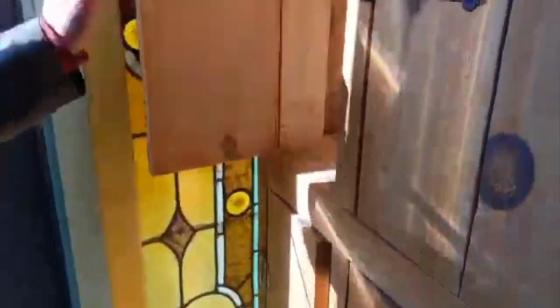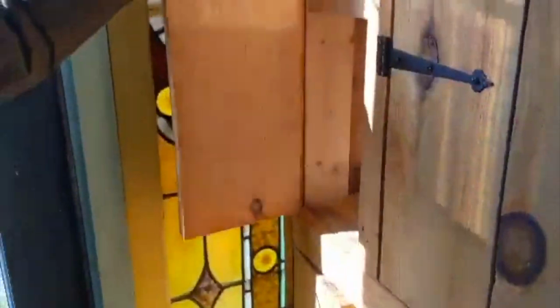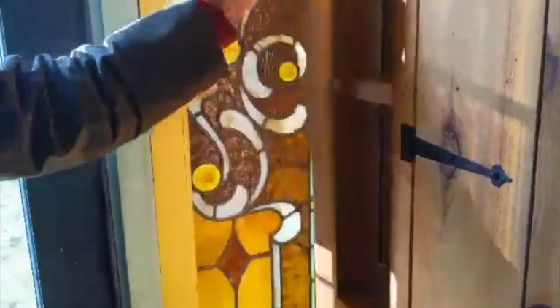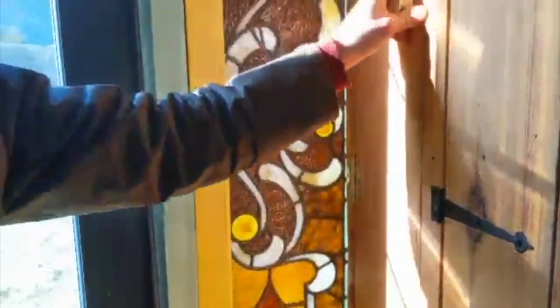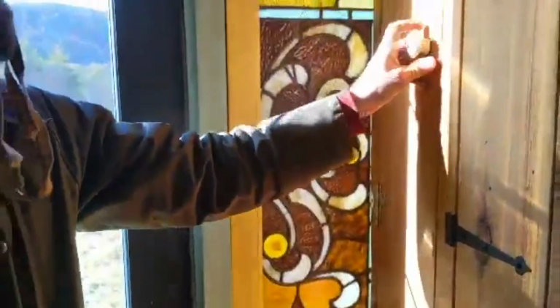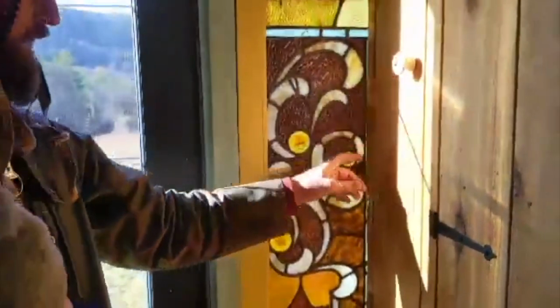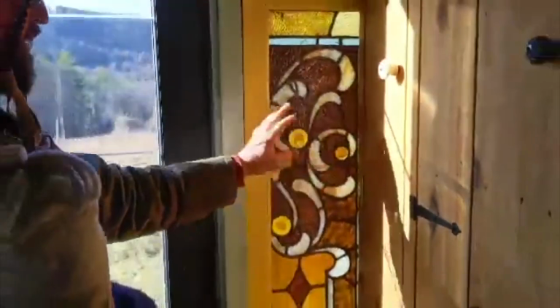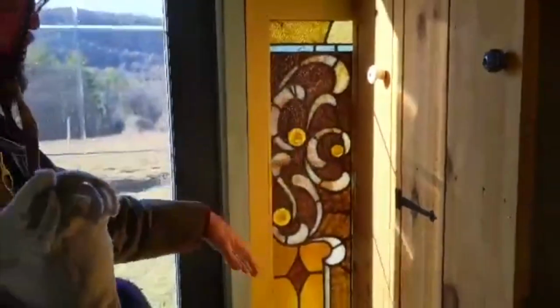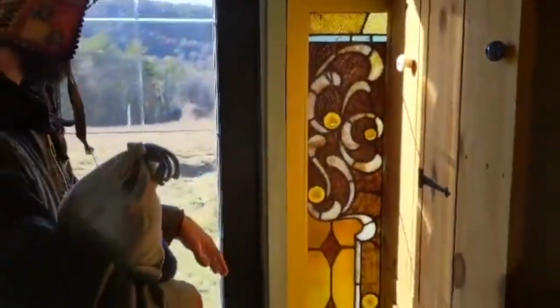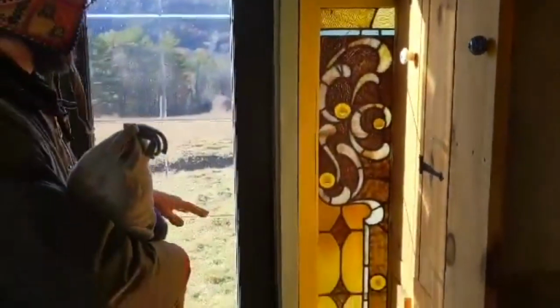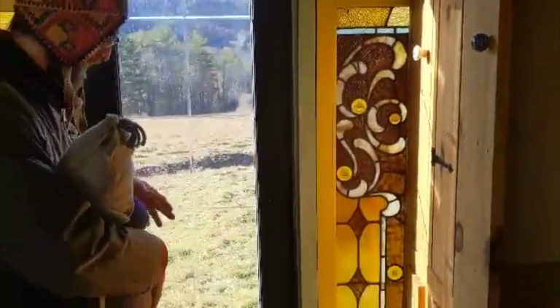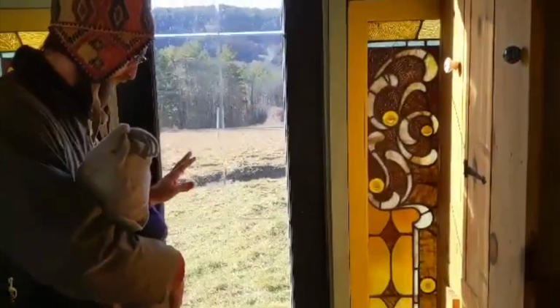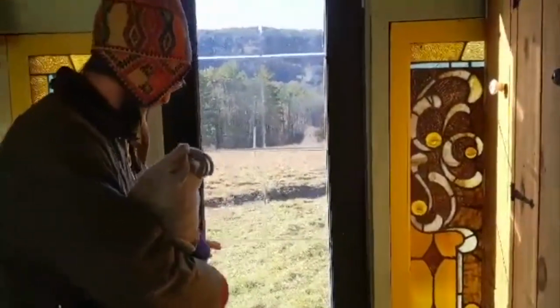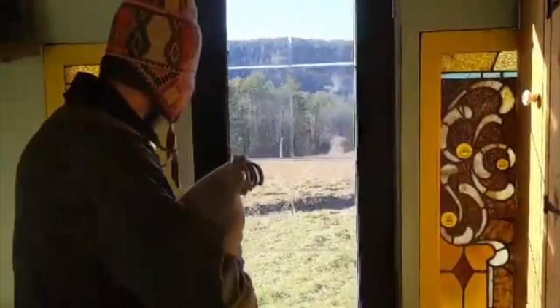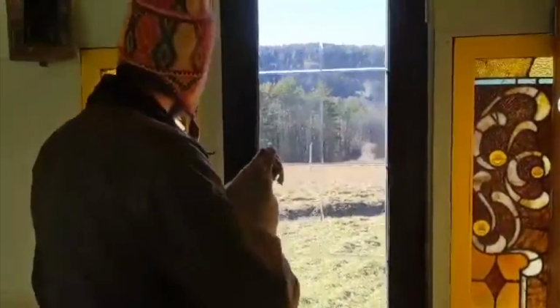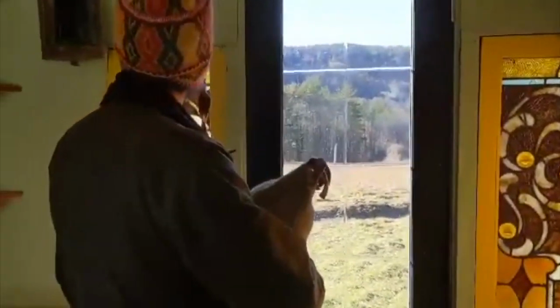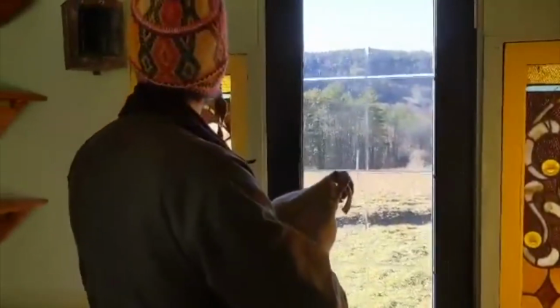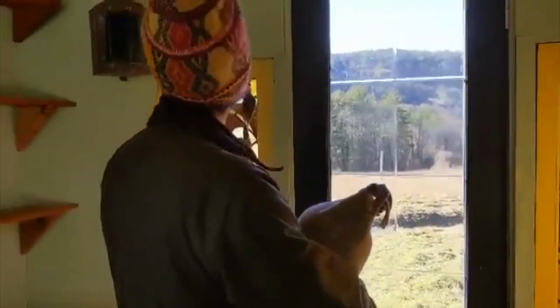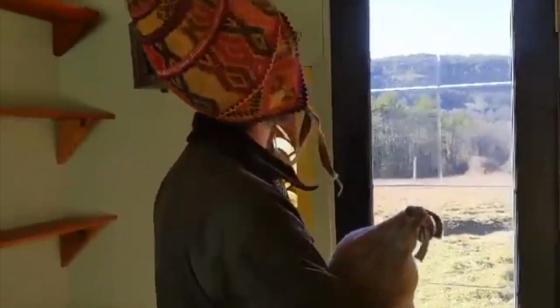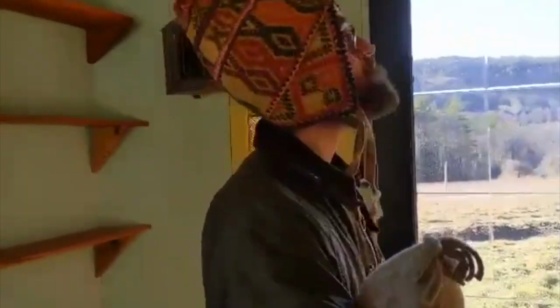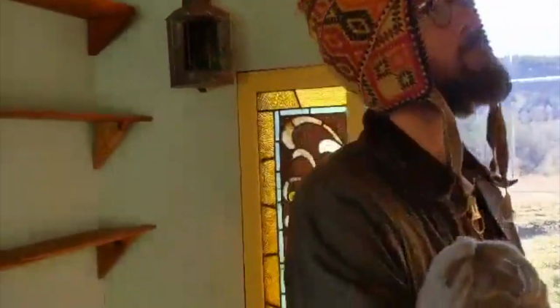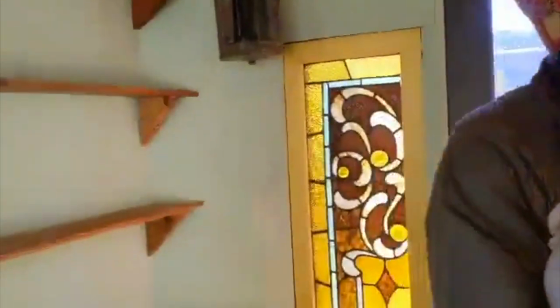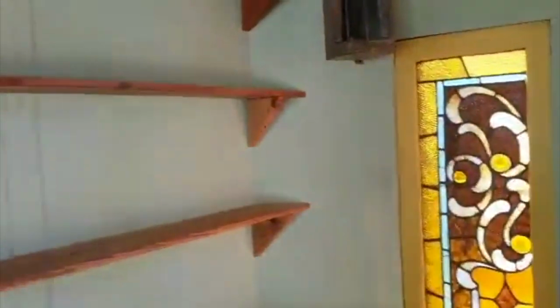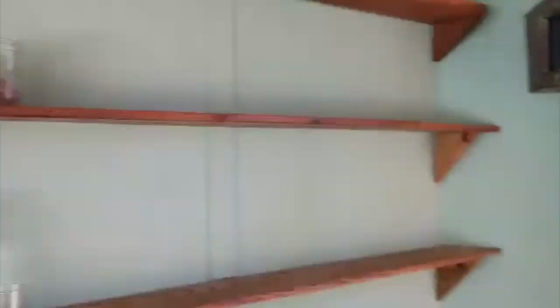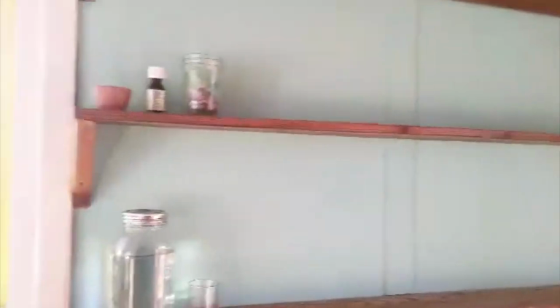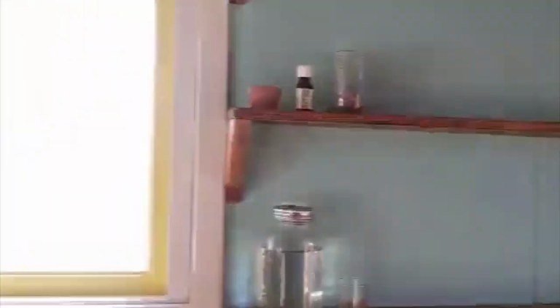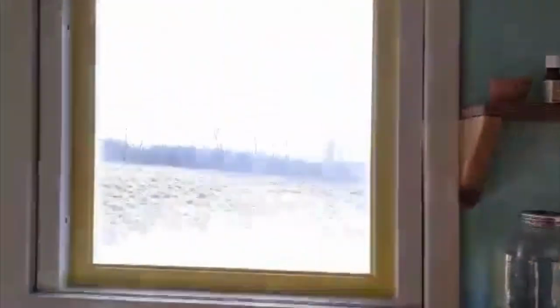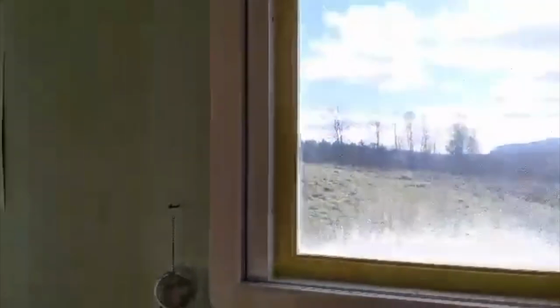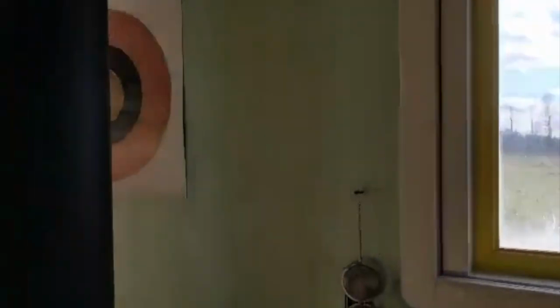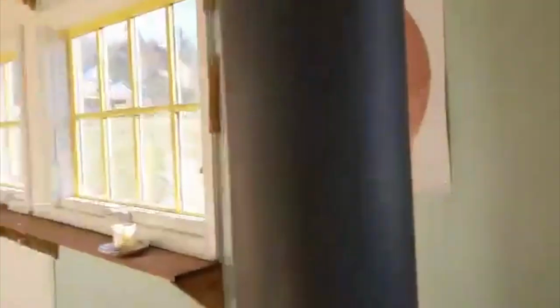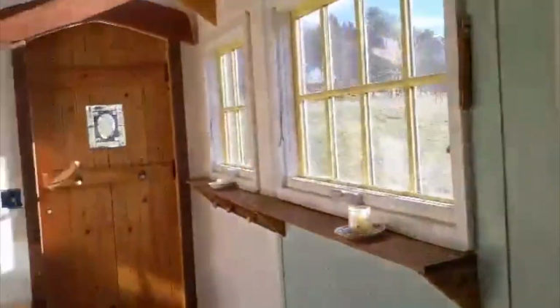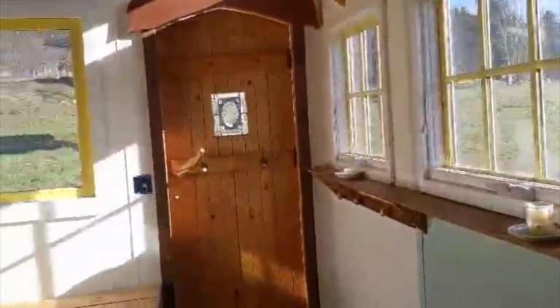We've got more stained glass here in the back, and a back exit. We can go upstairs and see the loft.